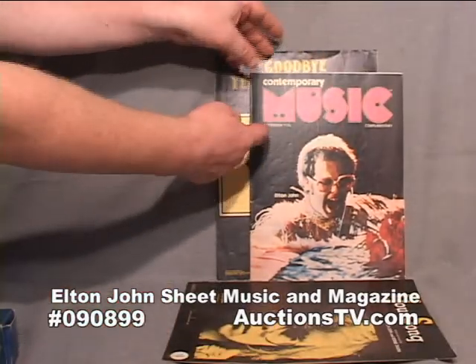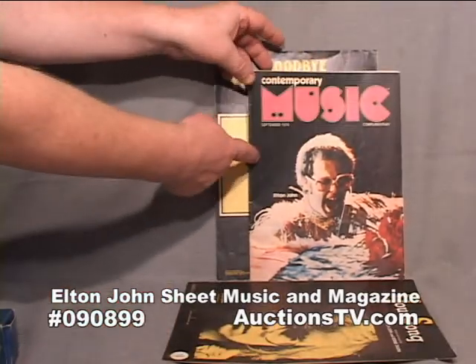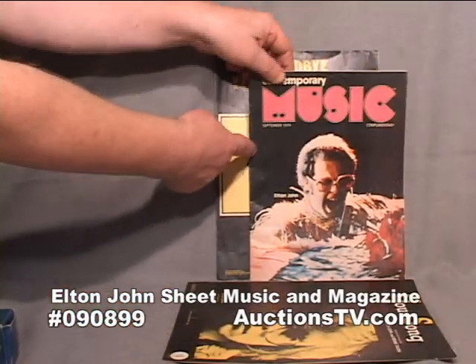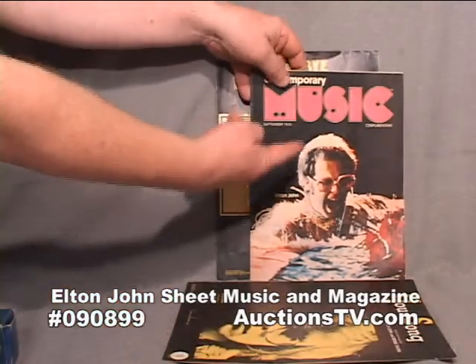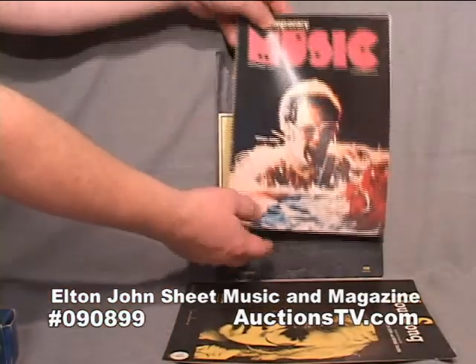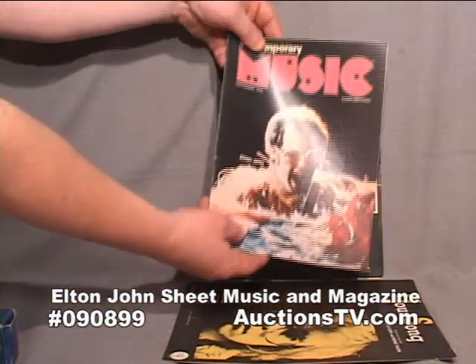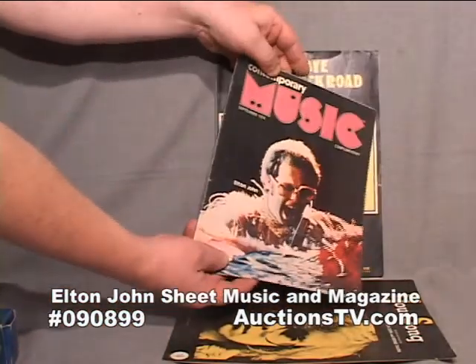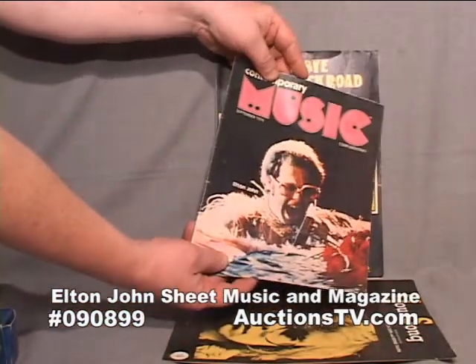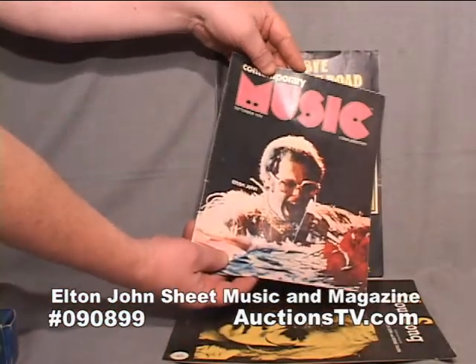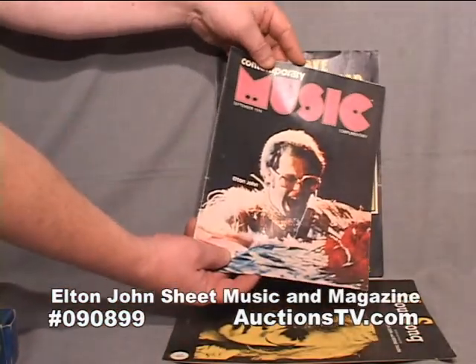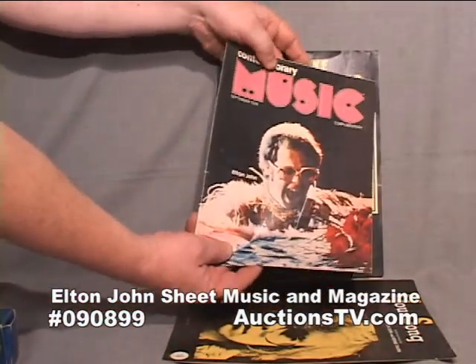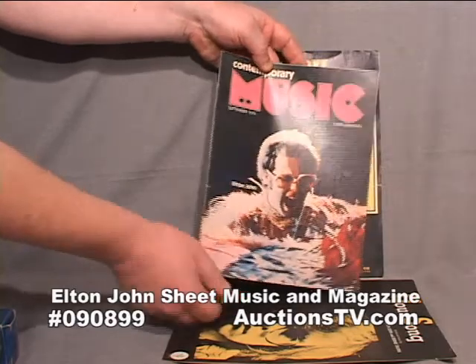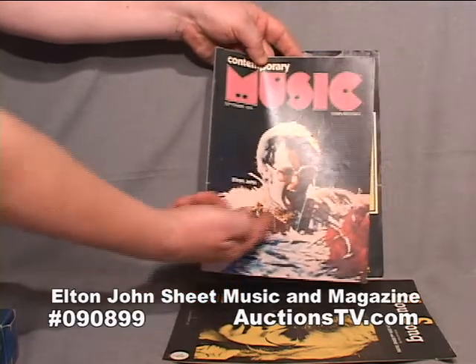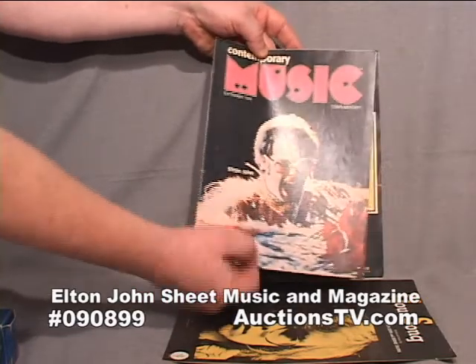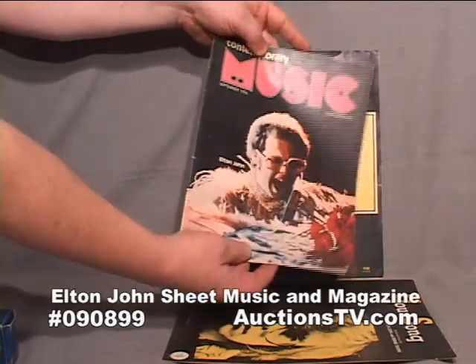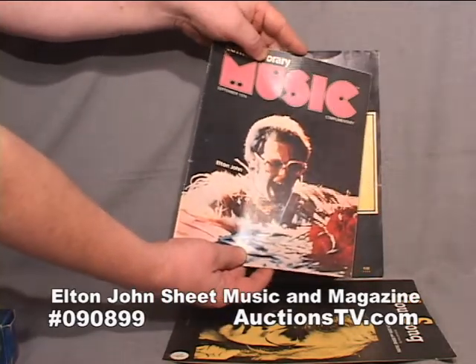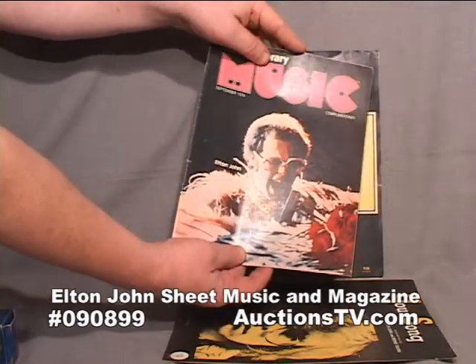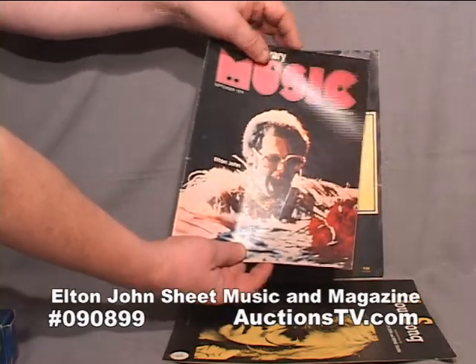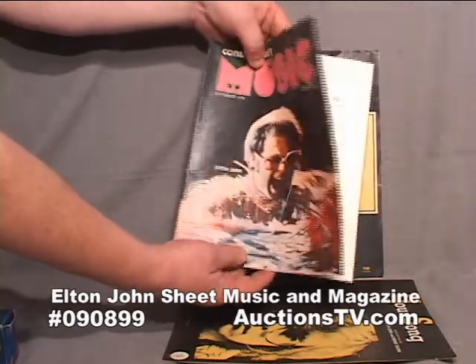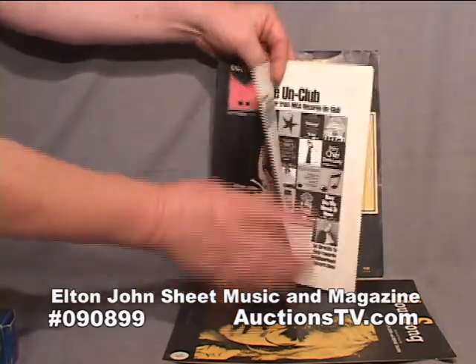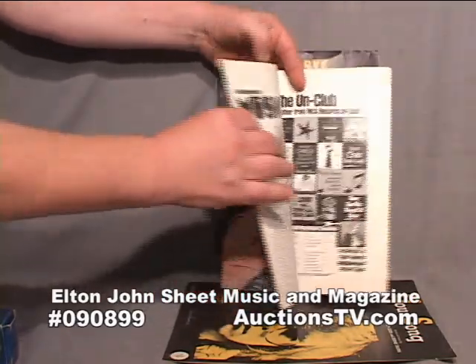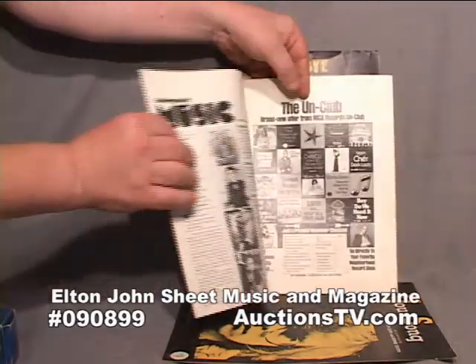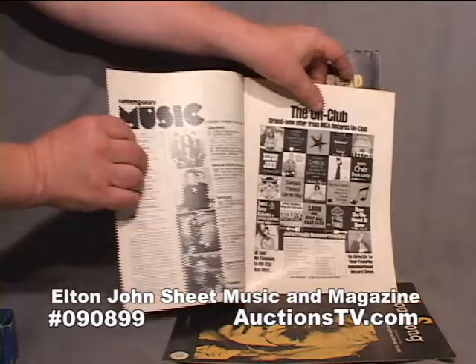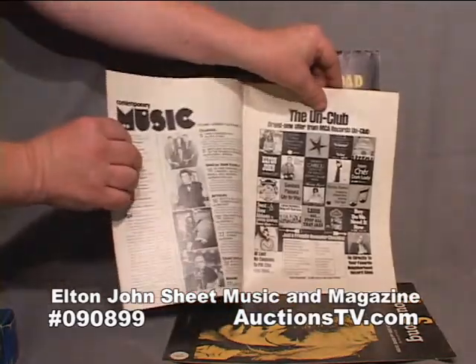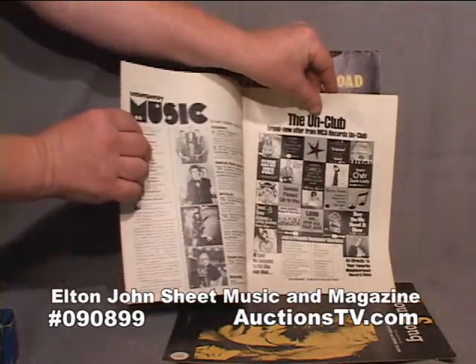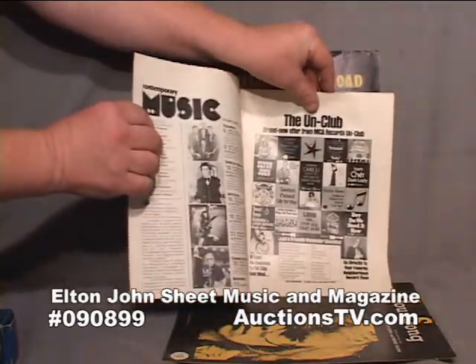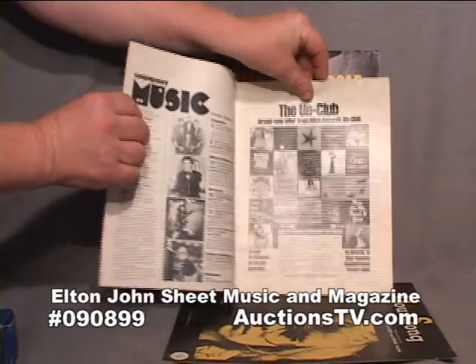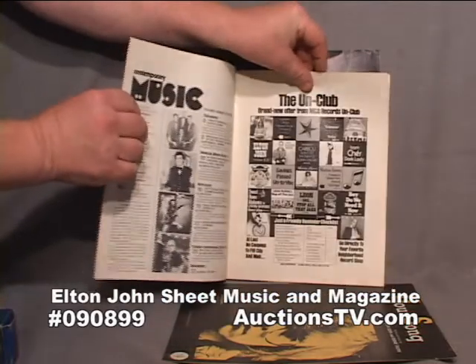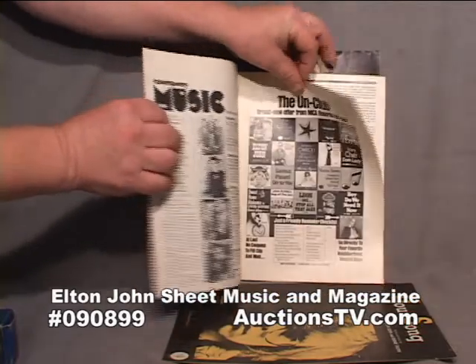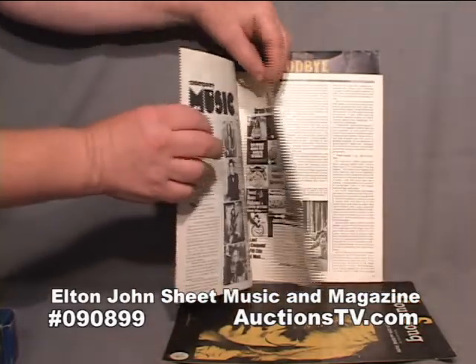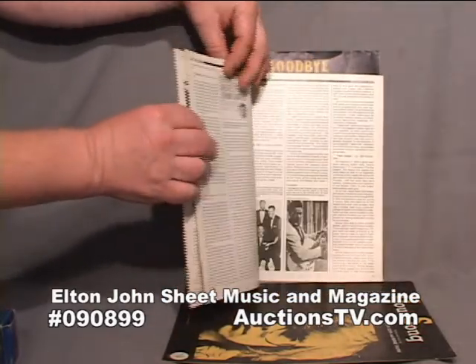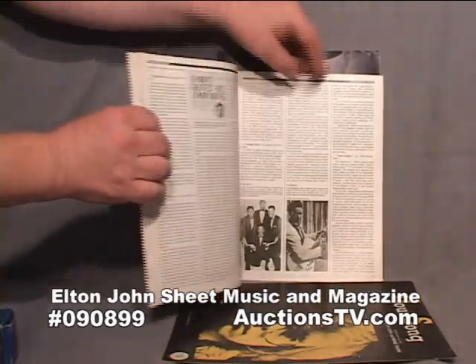And here's Contemporary Music Magazine. It's got a cover of Elton John on it. This magazine is in very good shape.